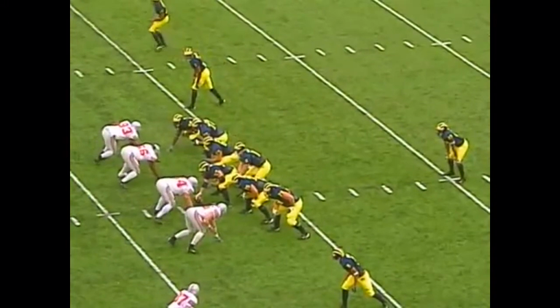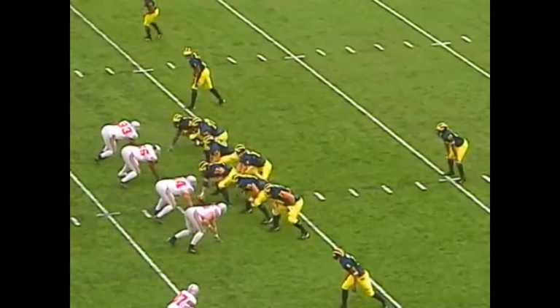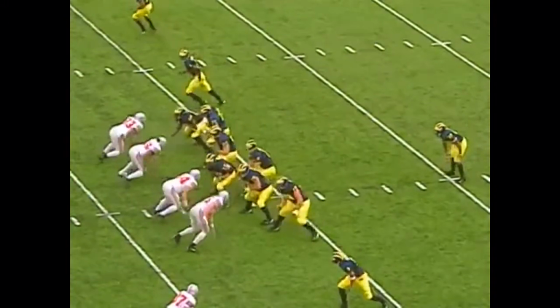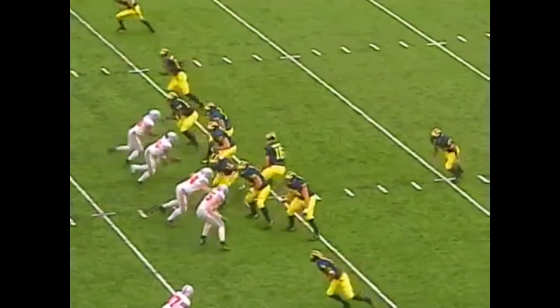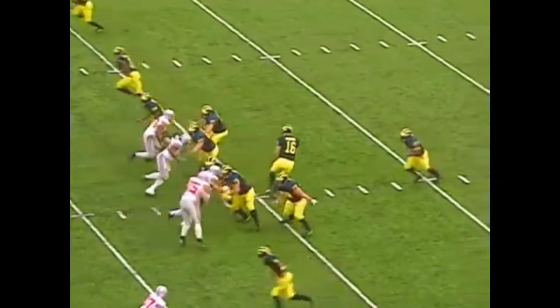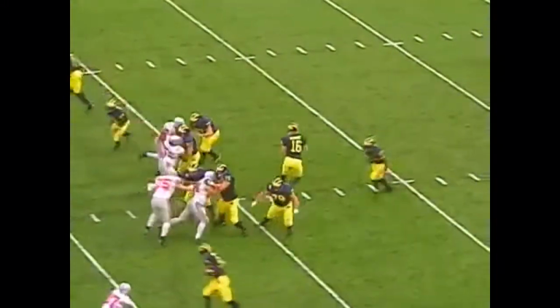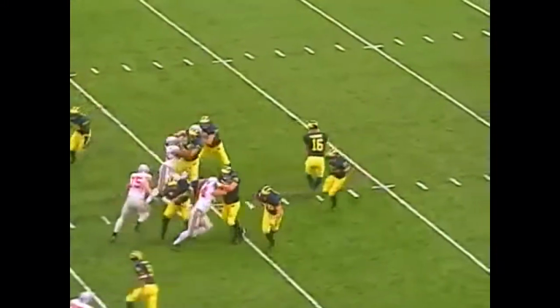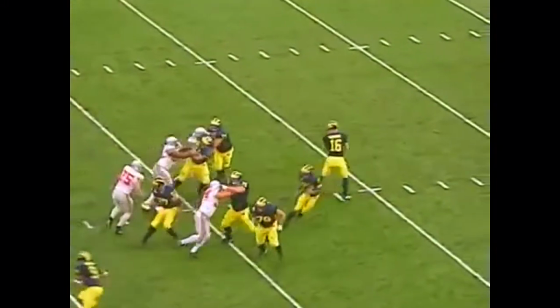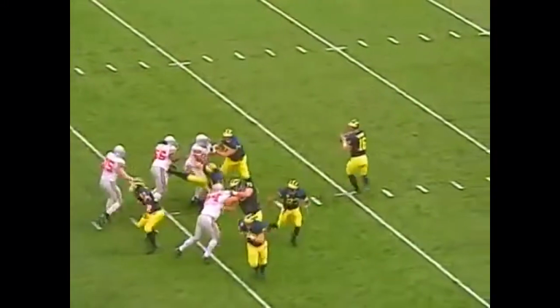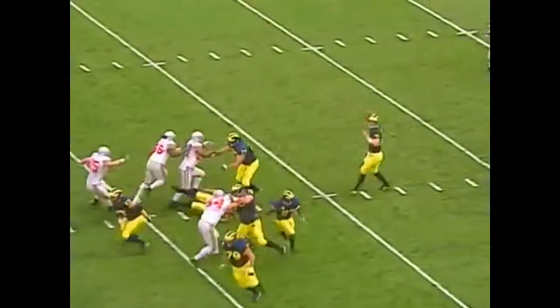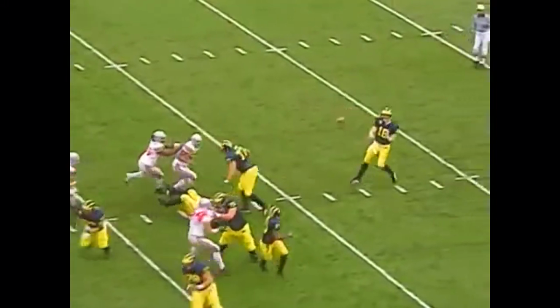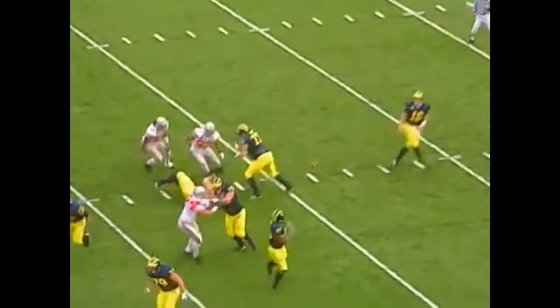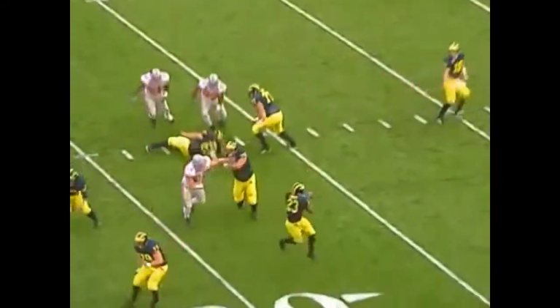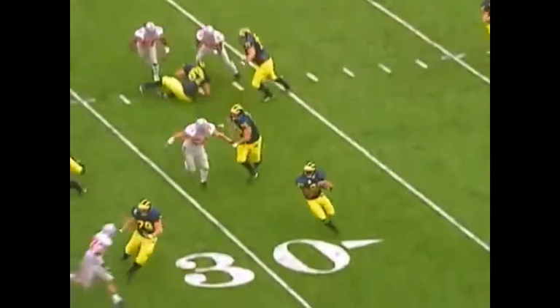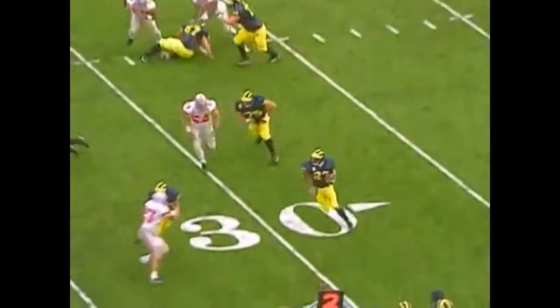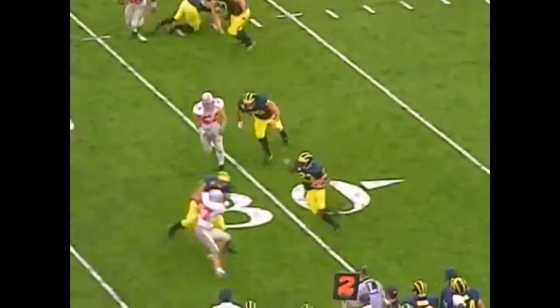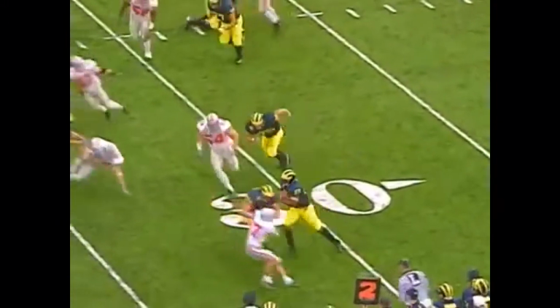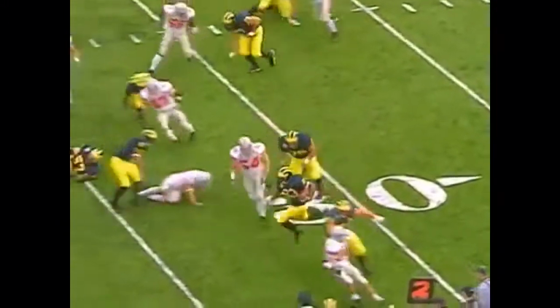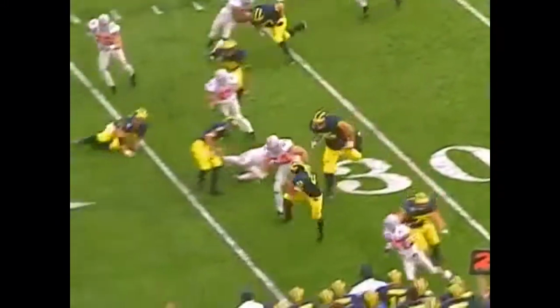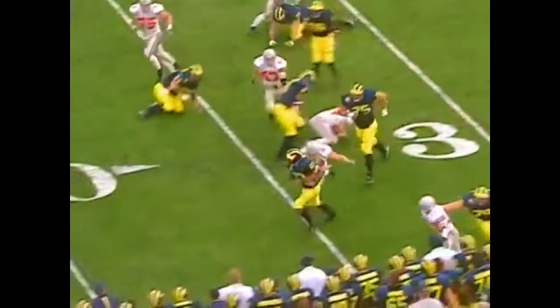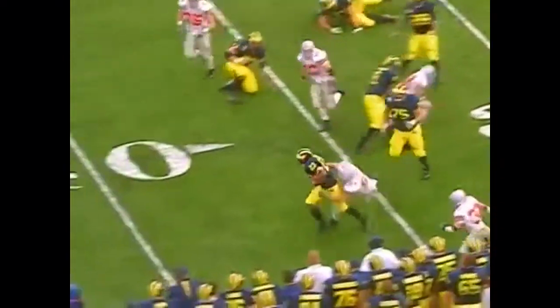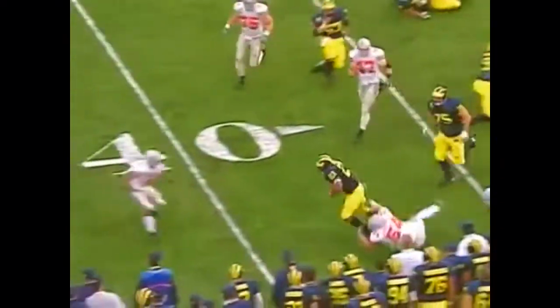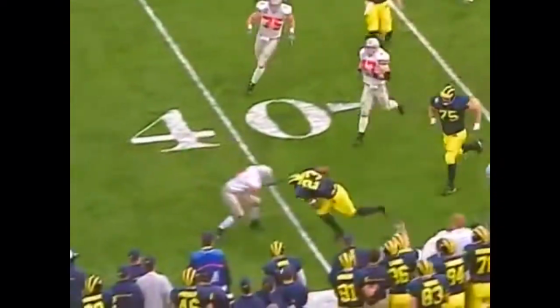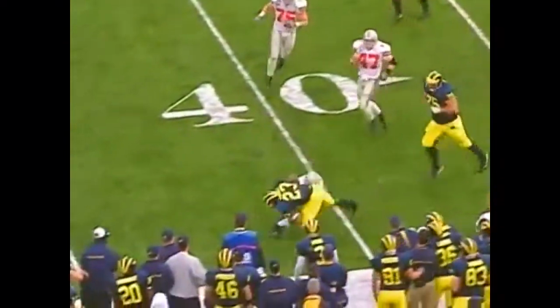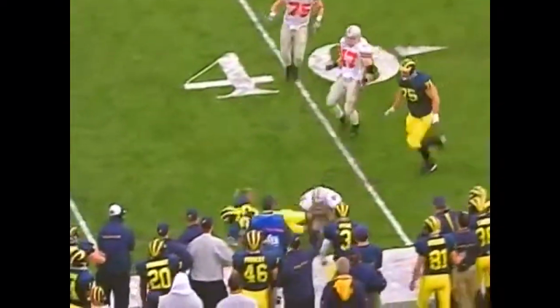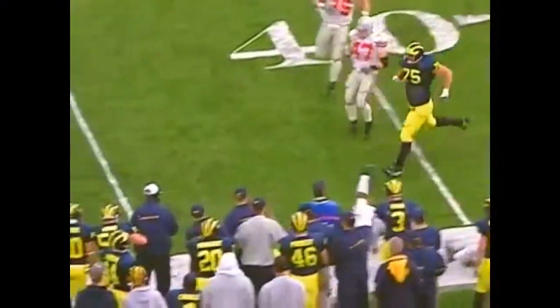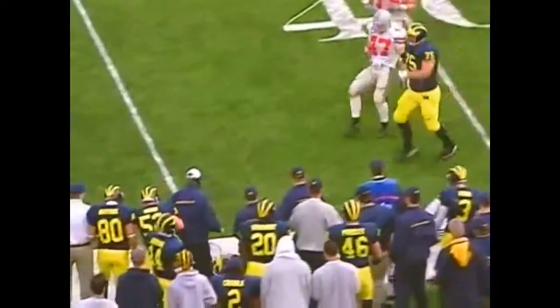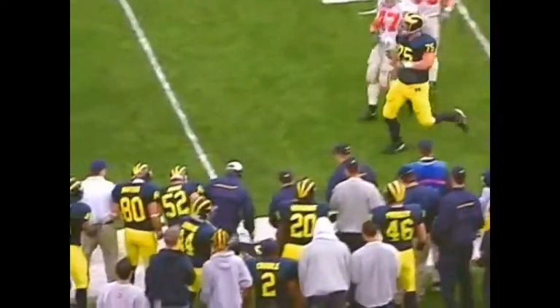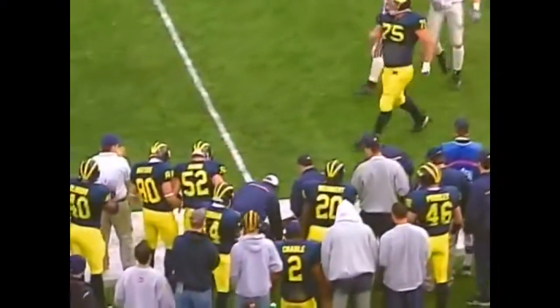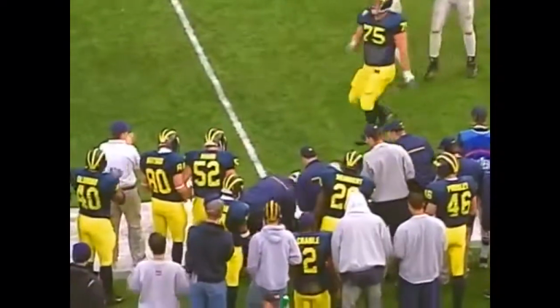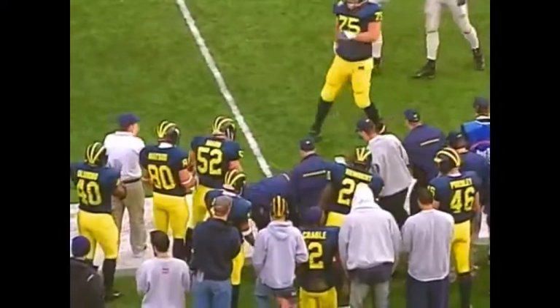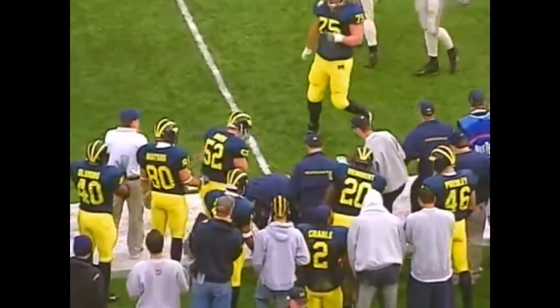Second and ten on the 33. Perry's the only back. Navarra to throw. Screen left to Perry again. Upfield 35, to the 40 as he dodges tacklers.